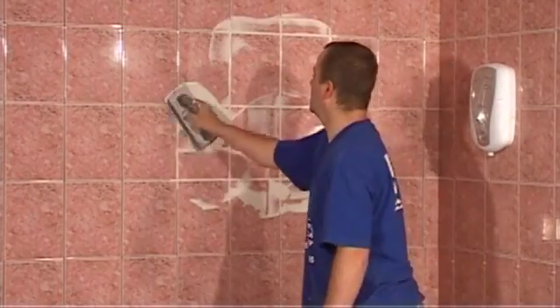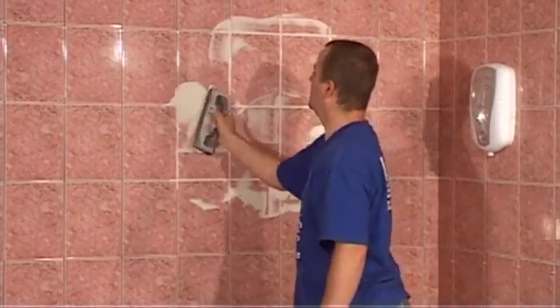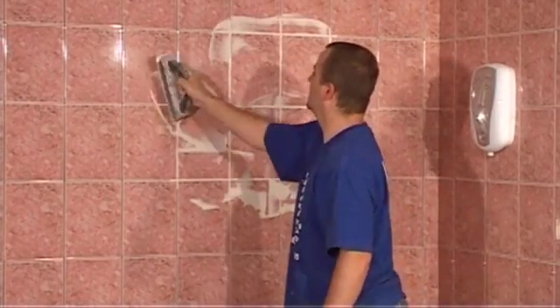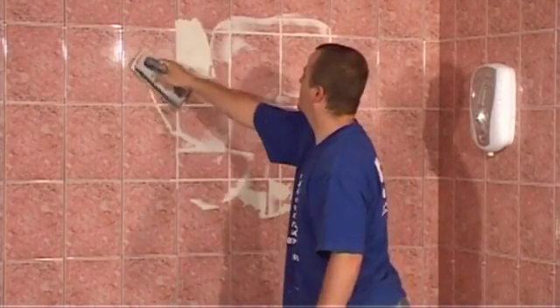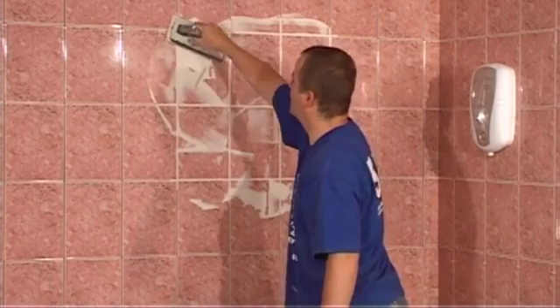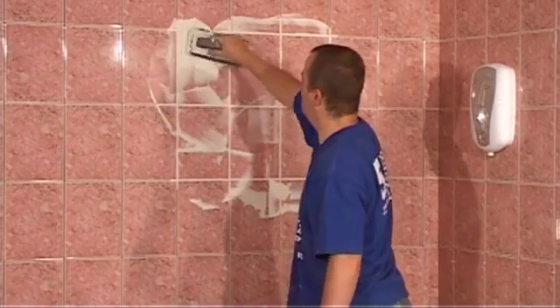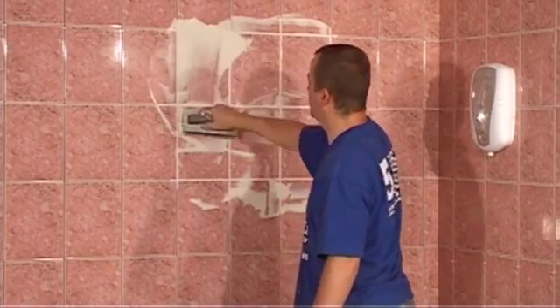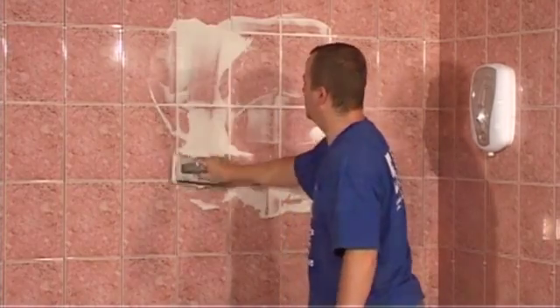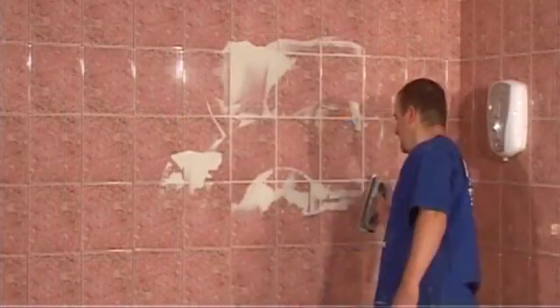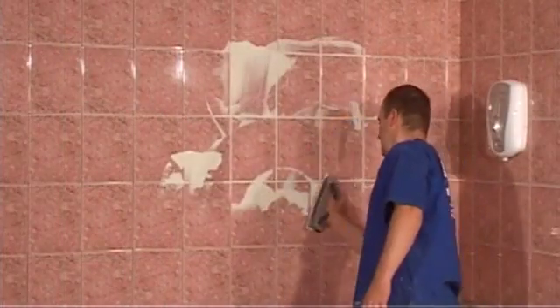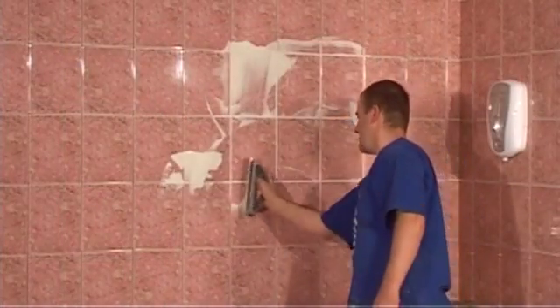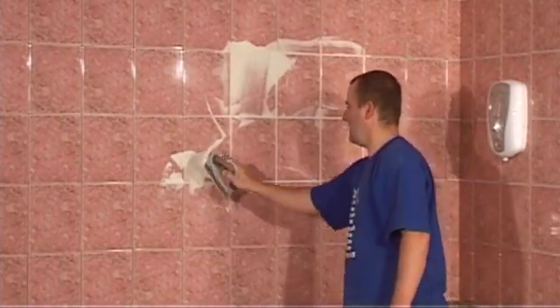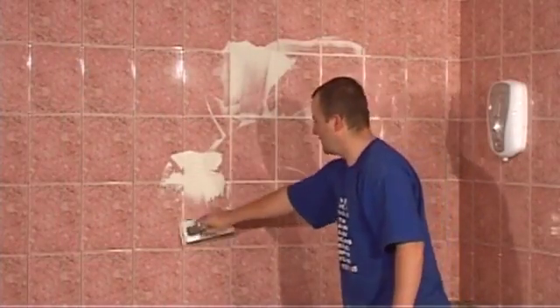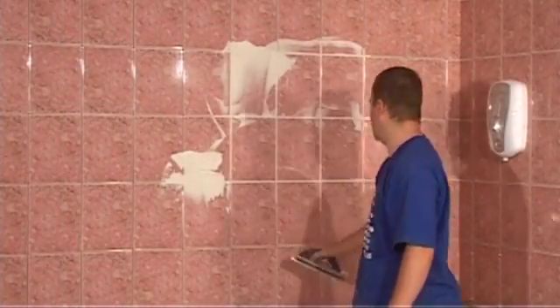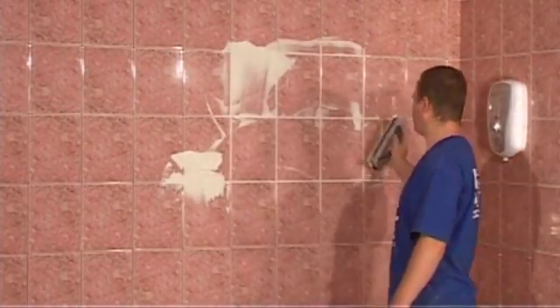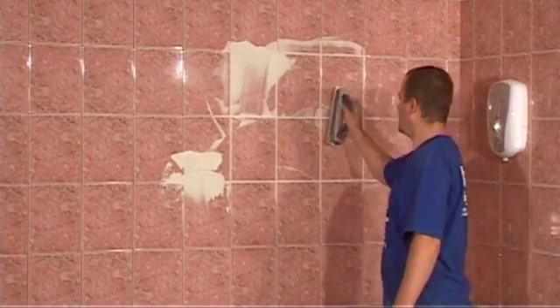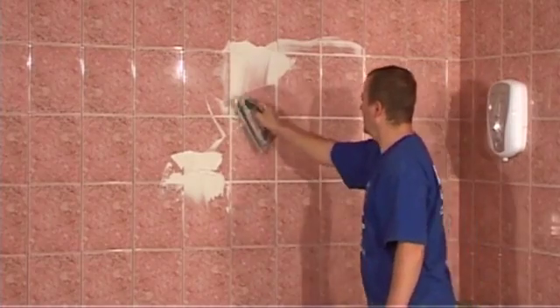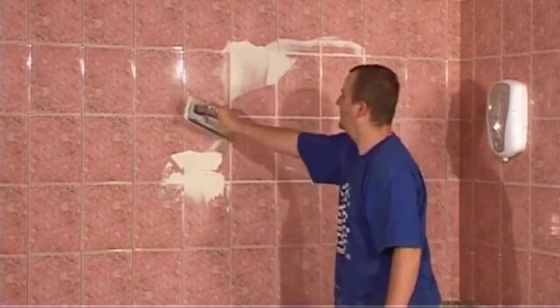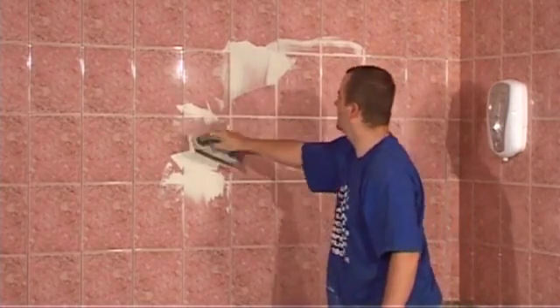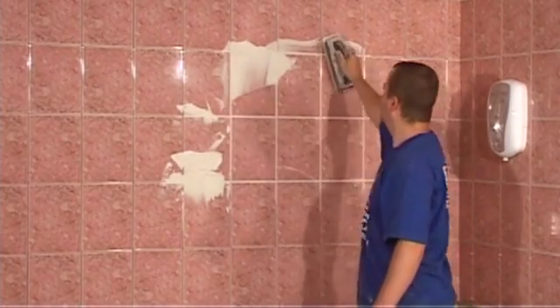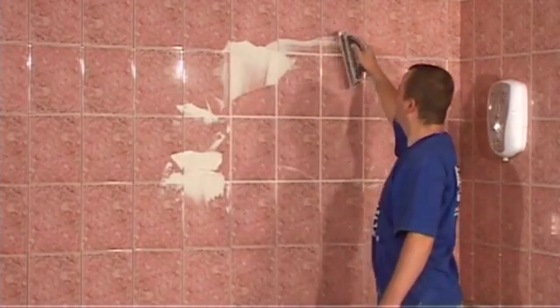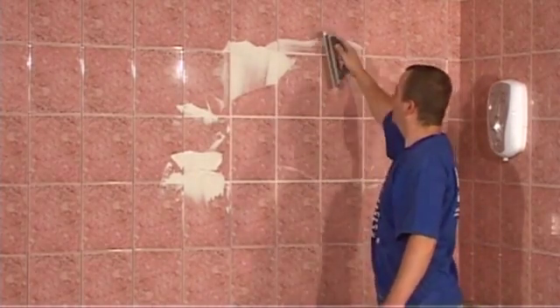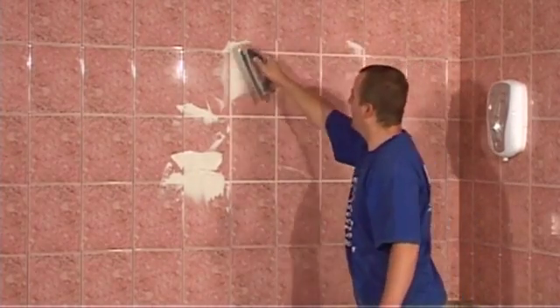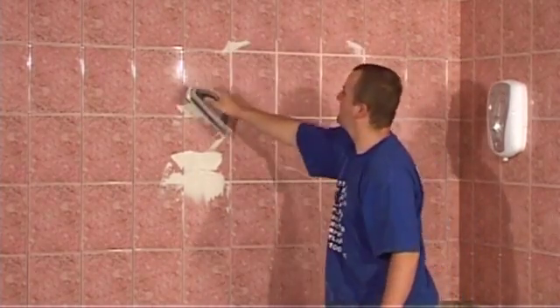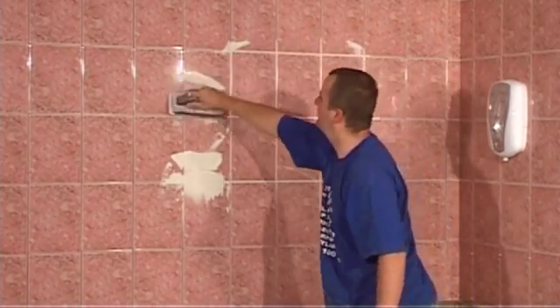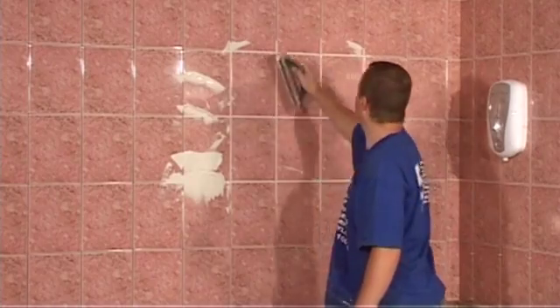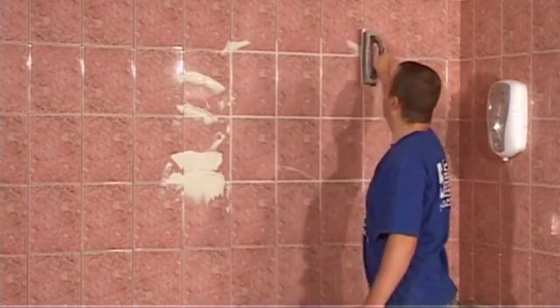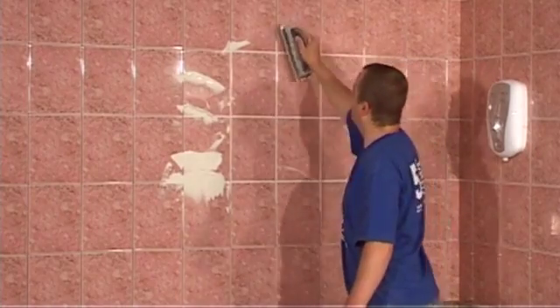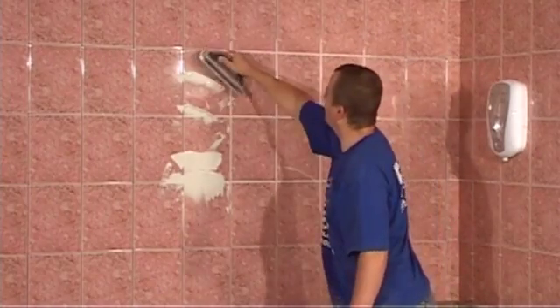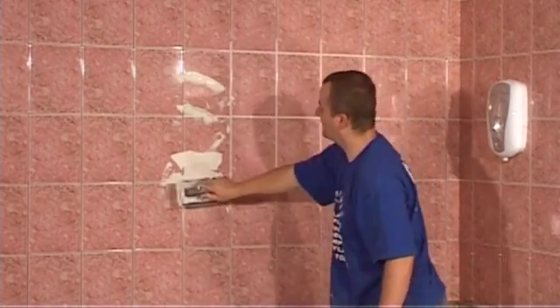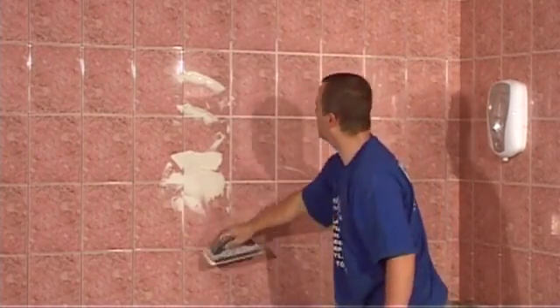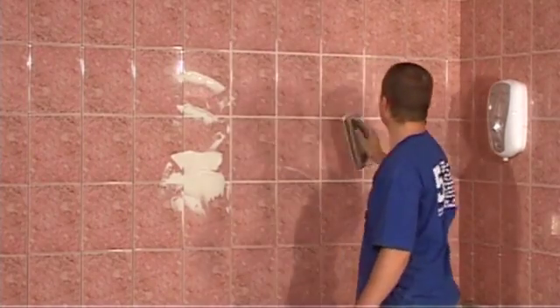When you have covered a sufficient area, you need to remove the excess grout from the face of the tiles and transfer the grout onto a fresh work area. To do this, we open up the float, run across the tiles we have worked on, and deposit it somewhere else.